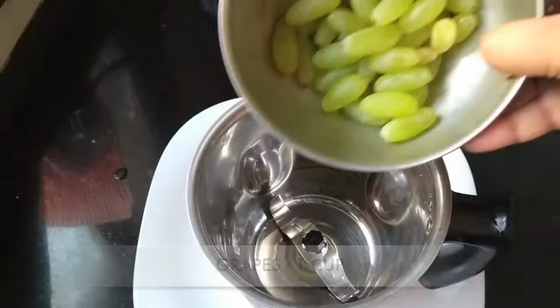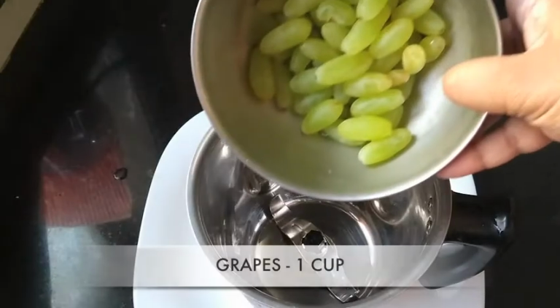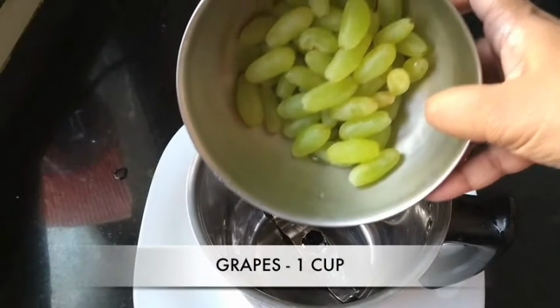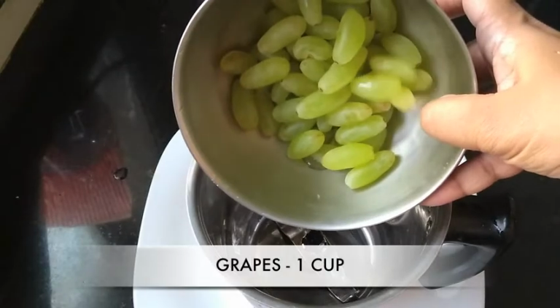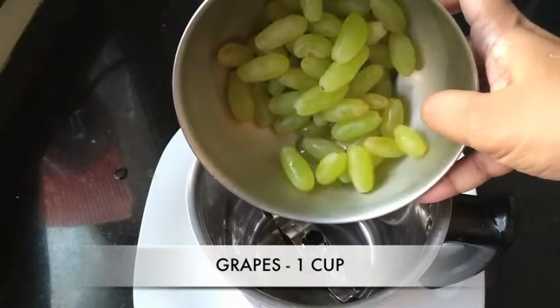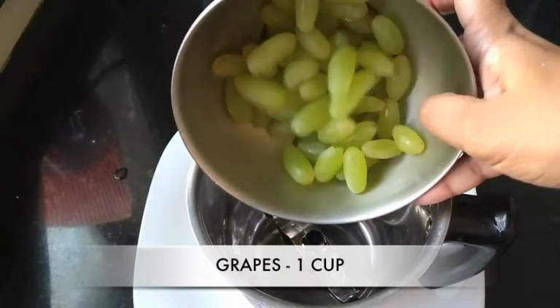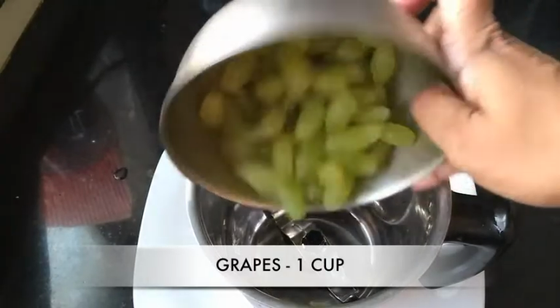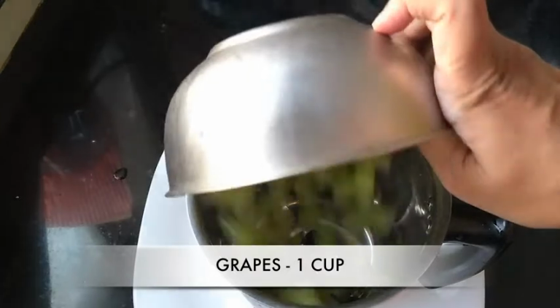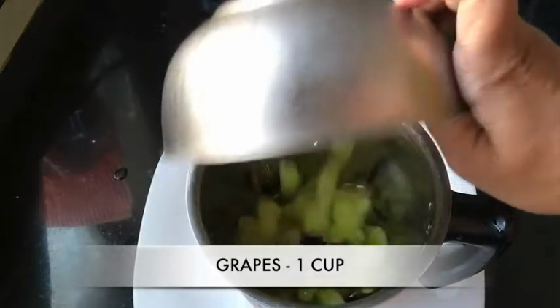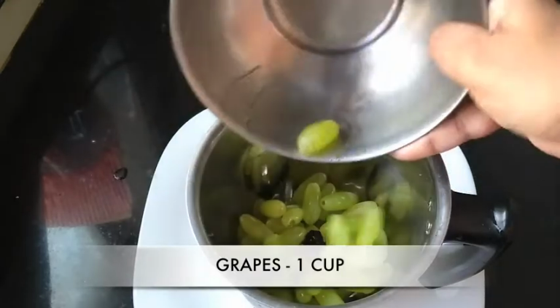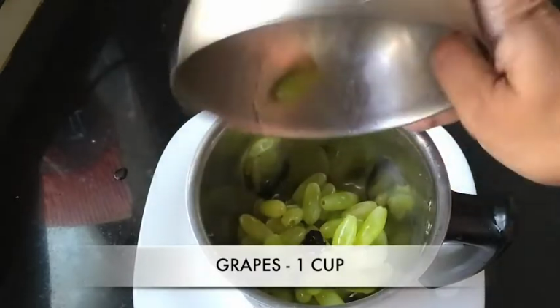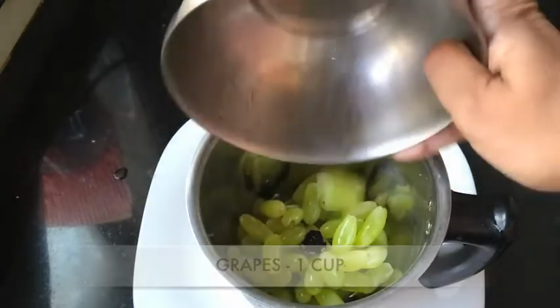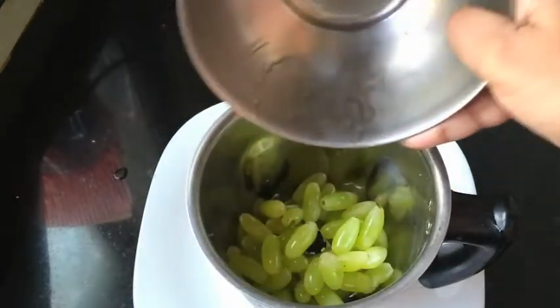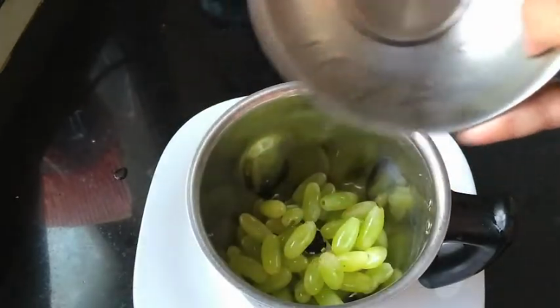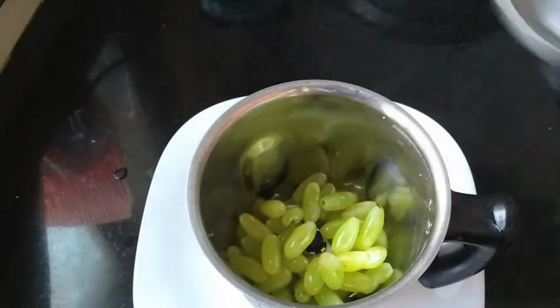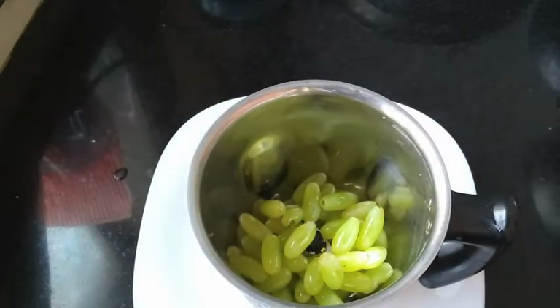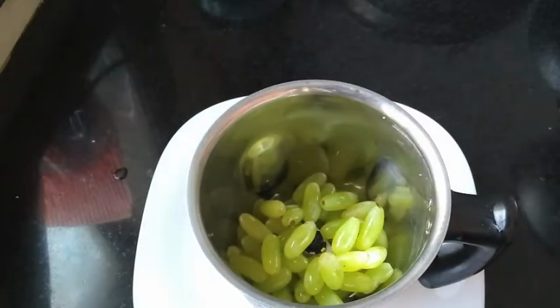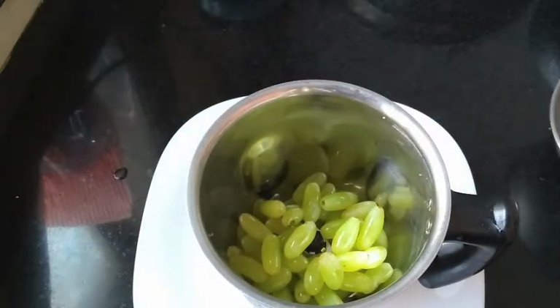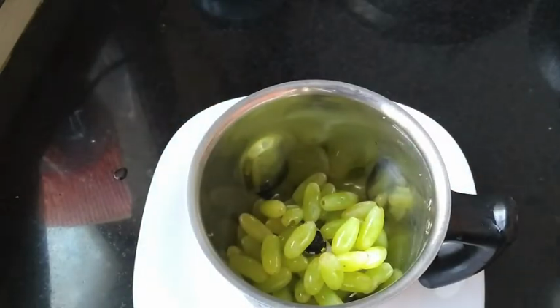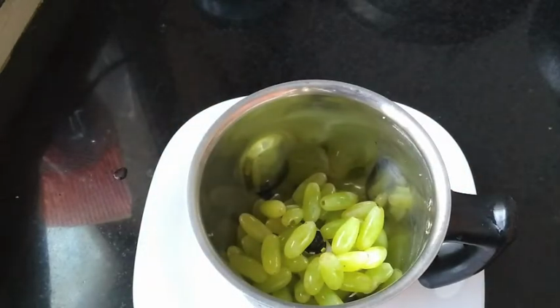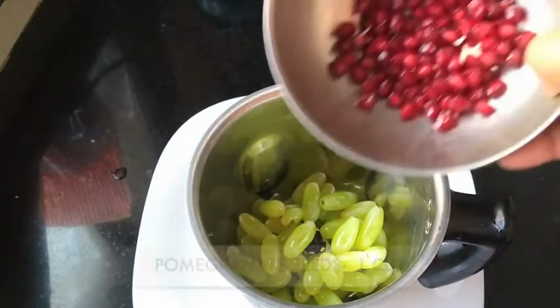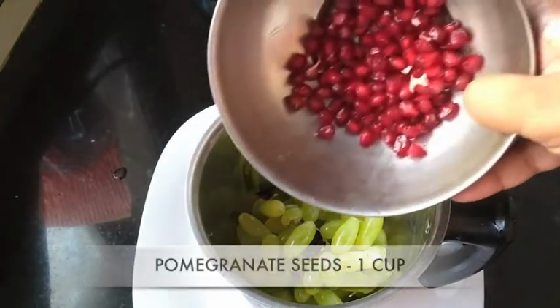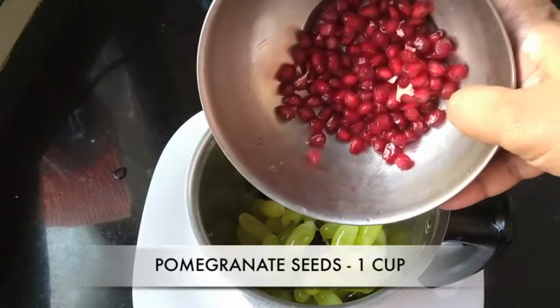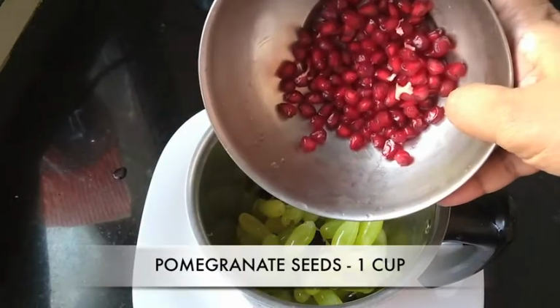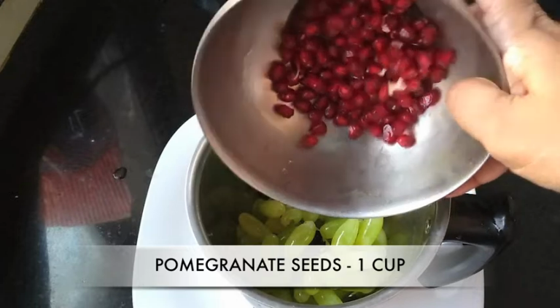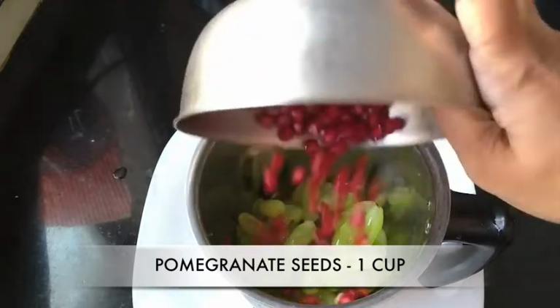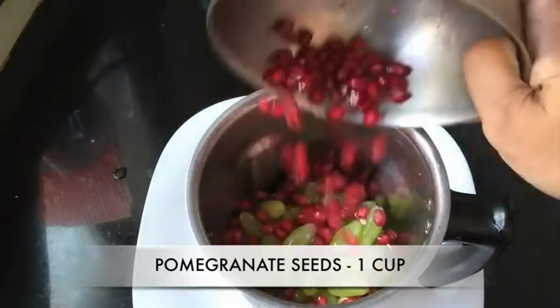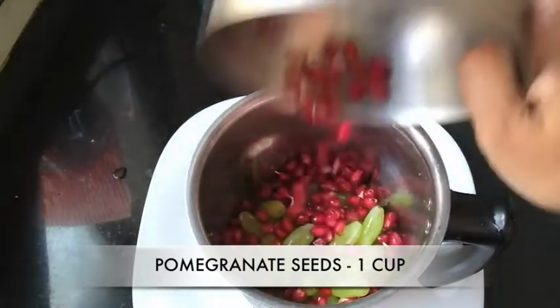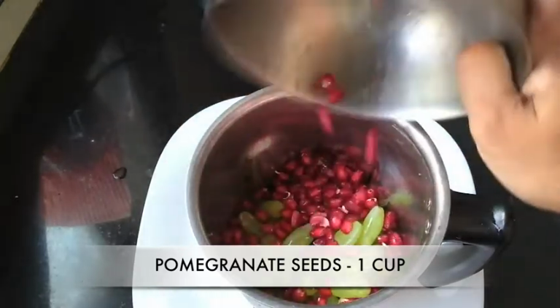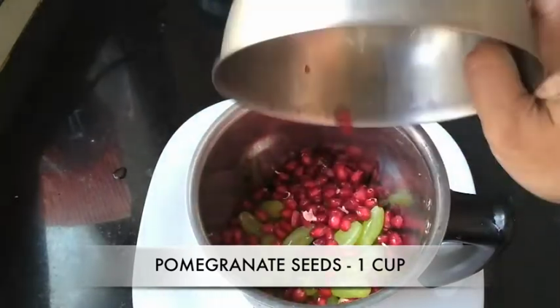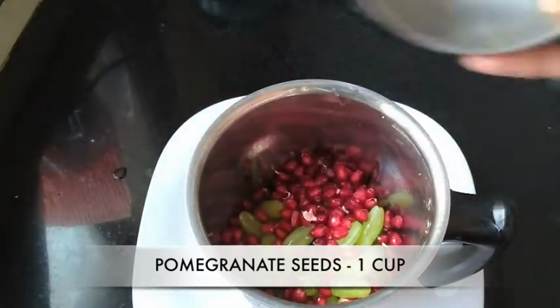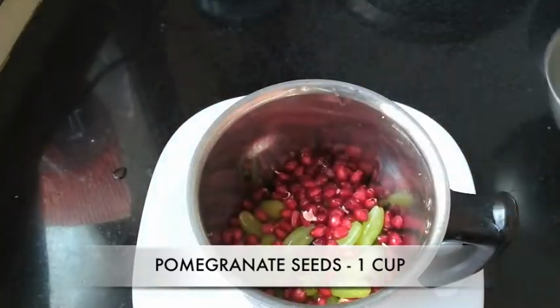For this, in a blender, put 1 cup of grapes — I have used green grapes, but you can use black or brown — and 1 cup of pomegranate seeds.